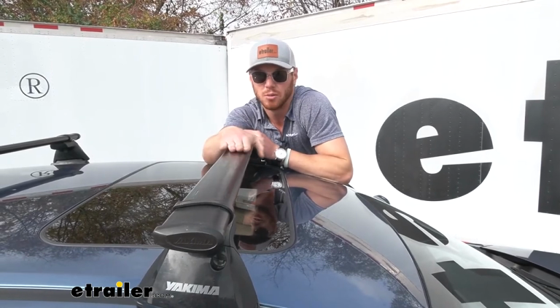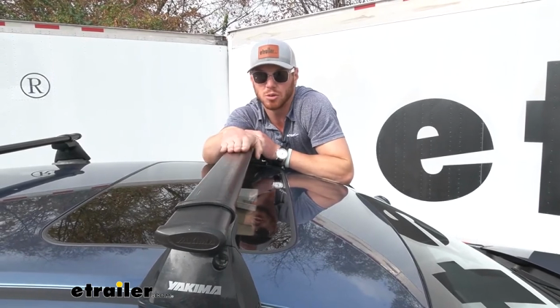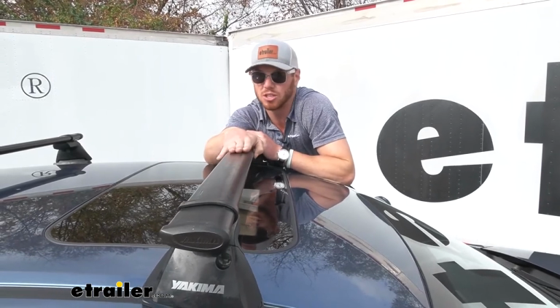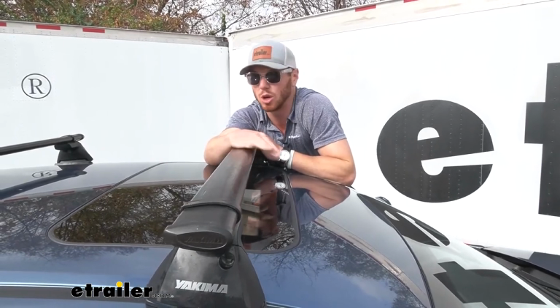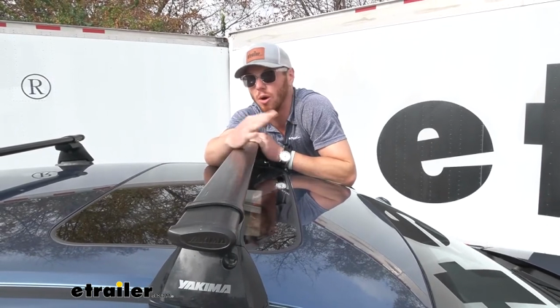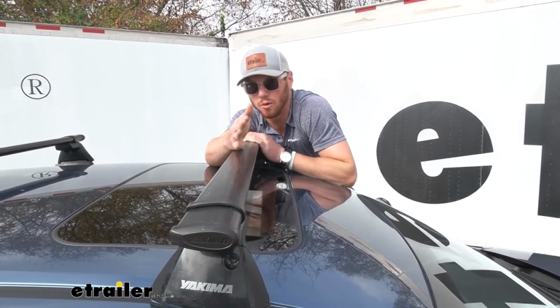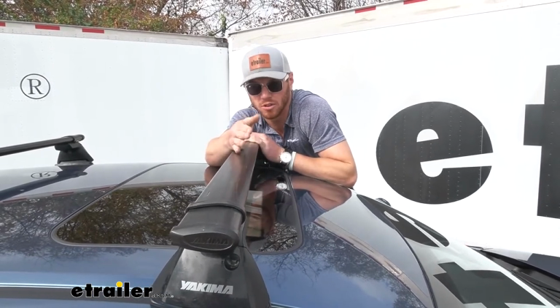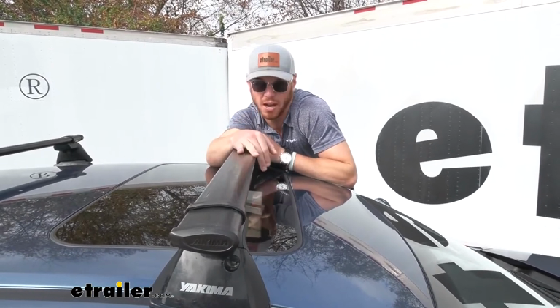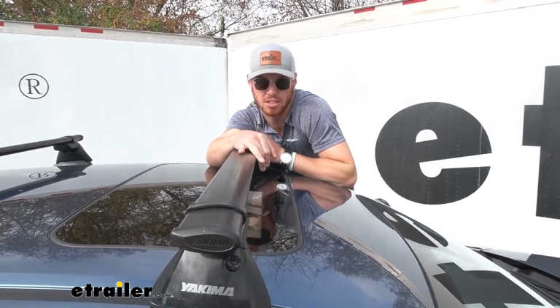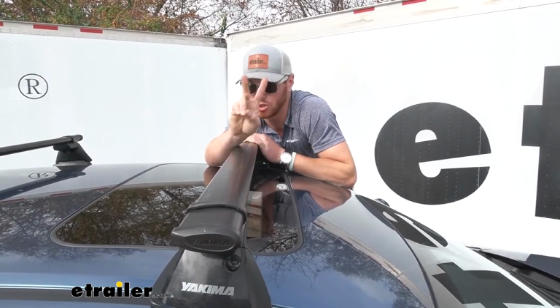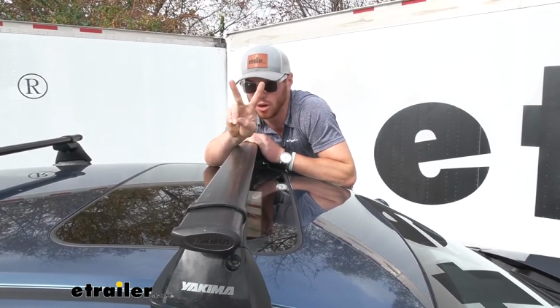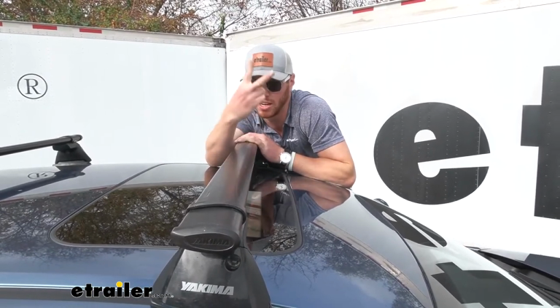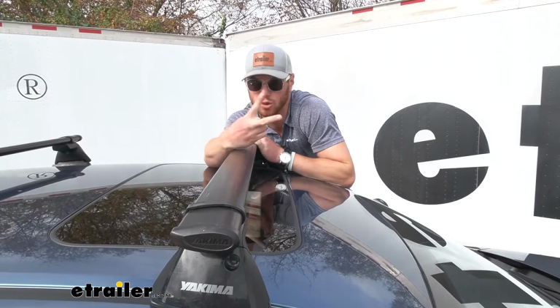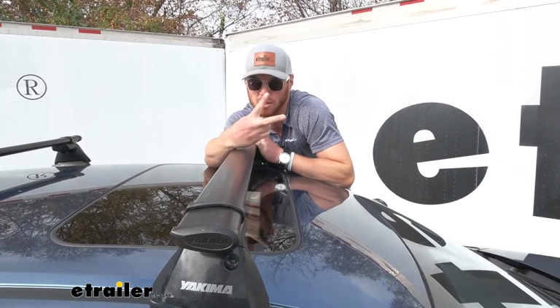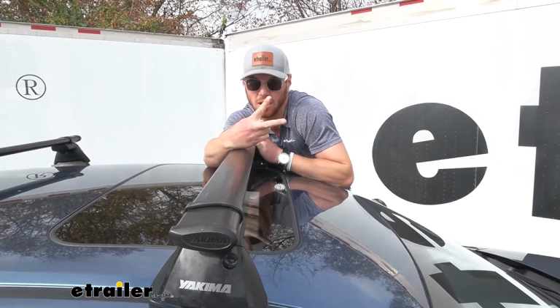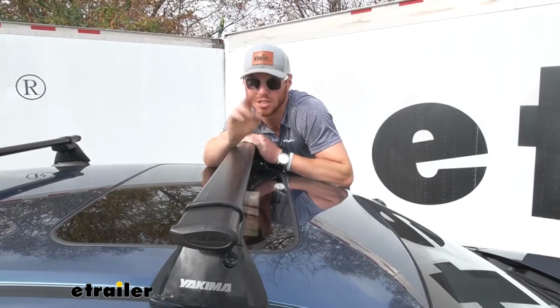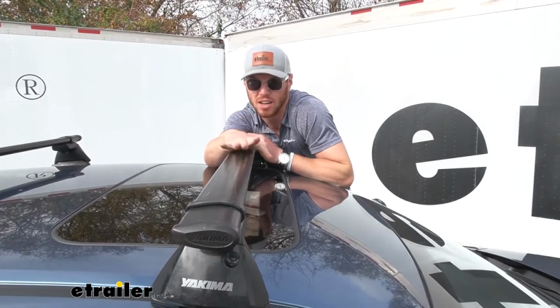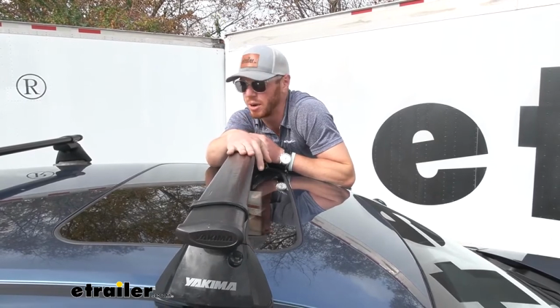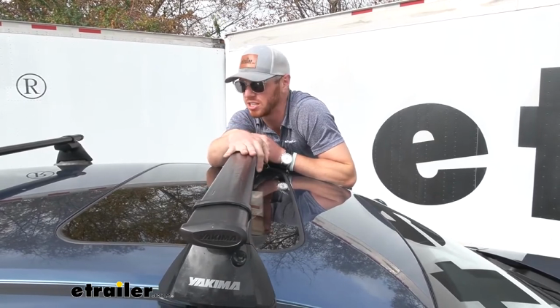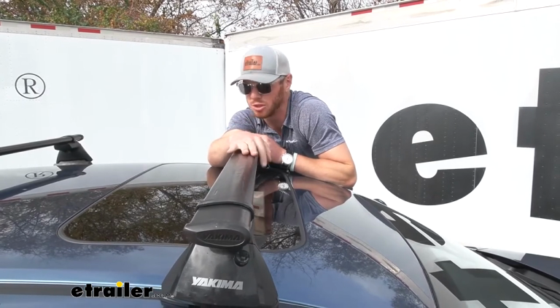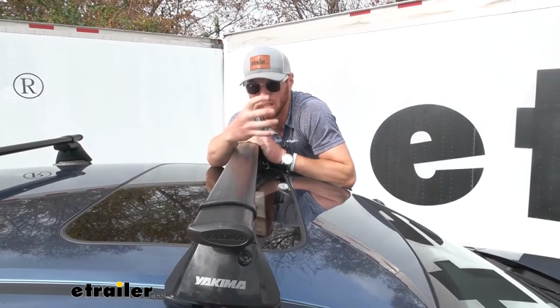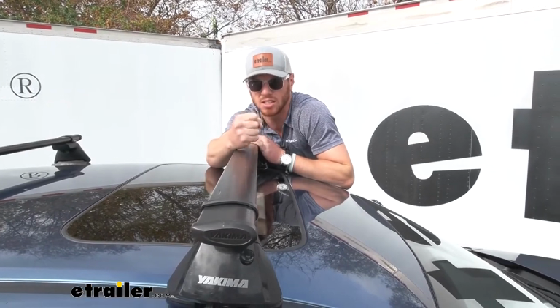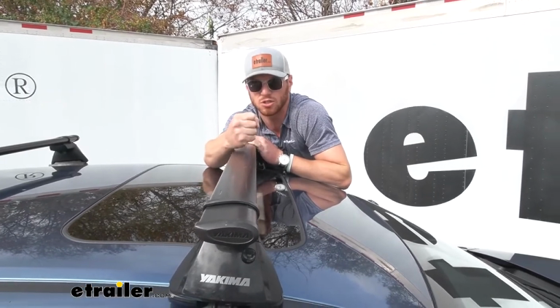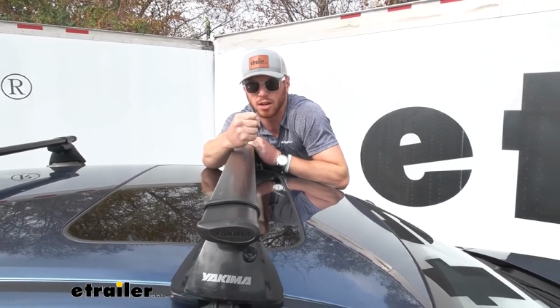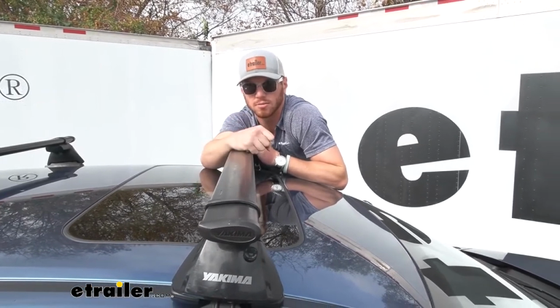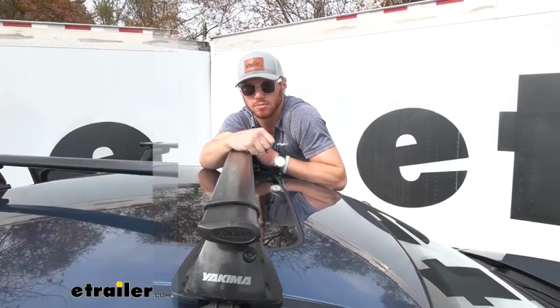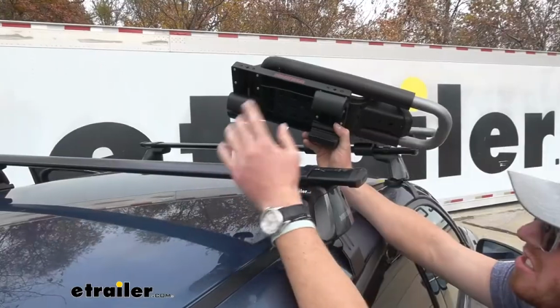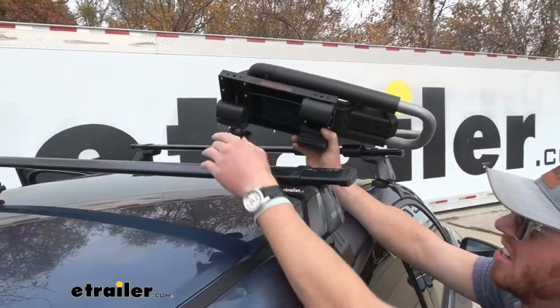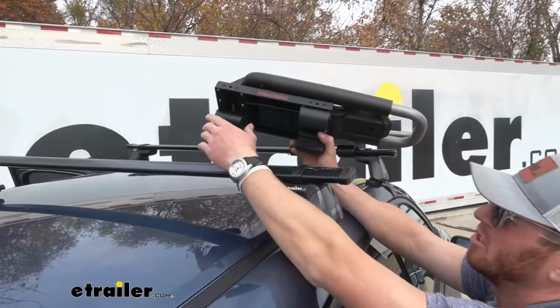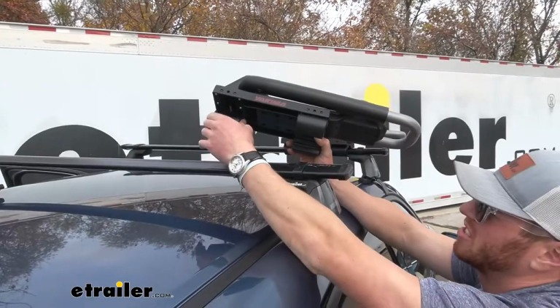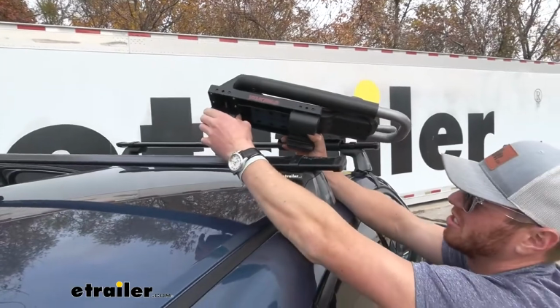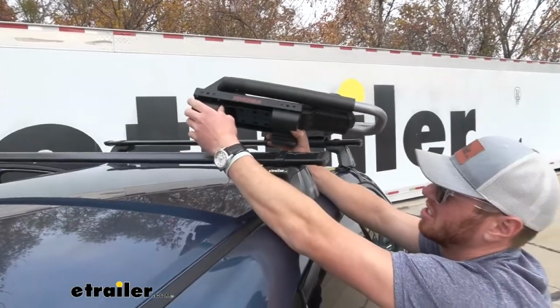We just want to make sure we don't go over the capacity, which is 220 pounds. And they are made of steel, which really gives it that strength.